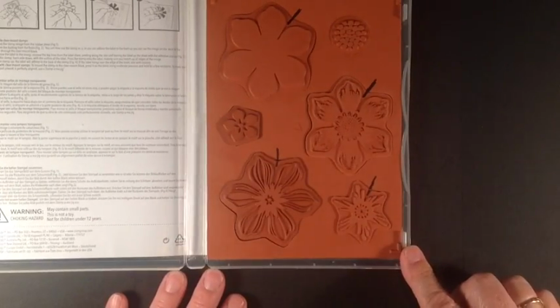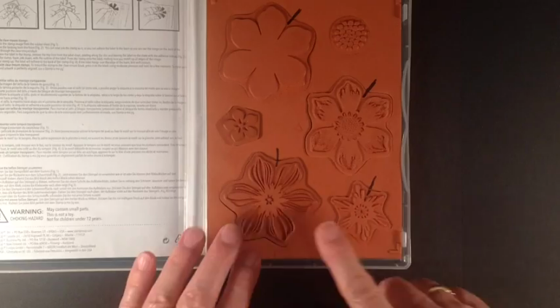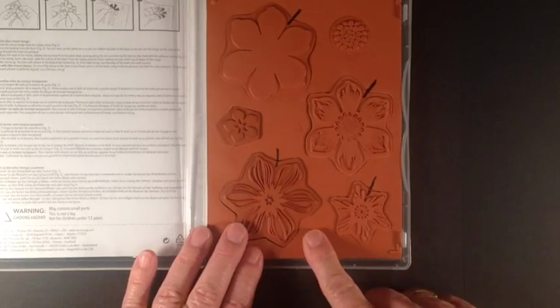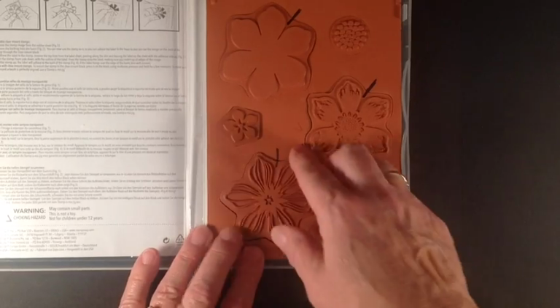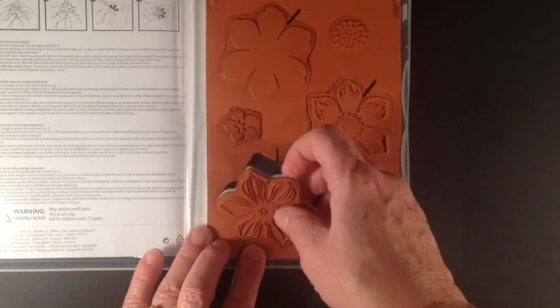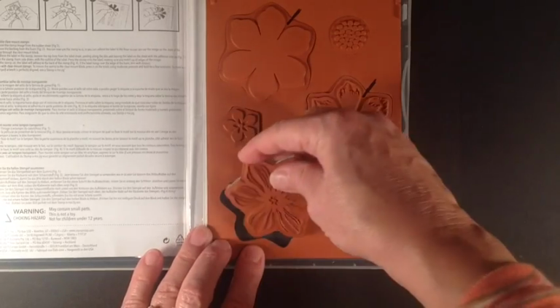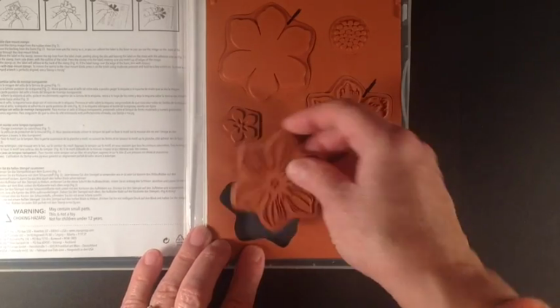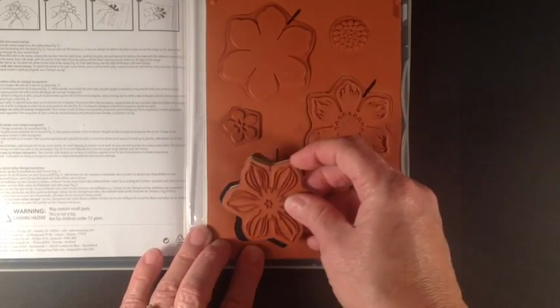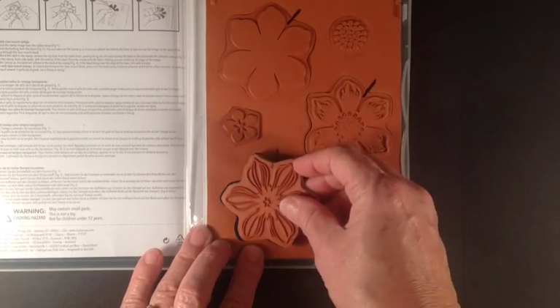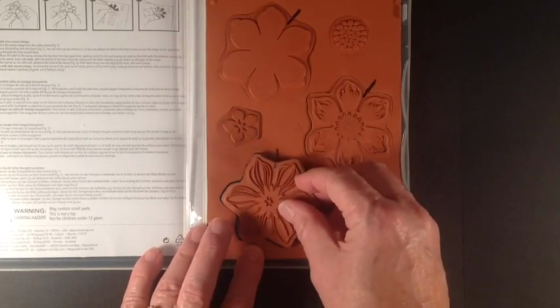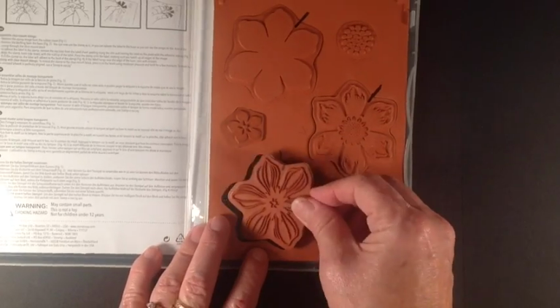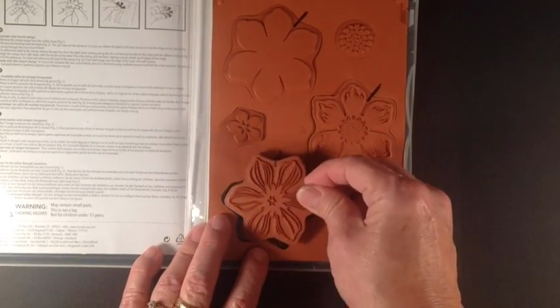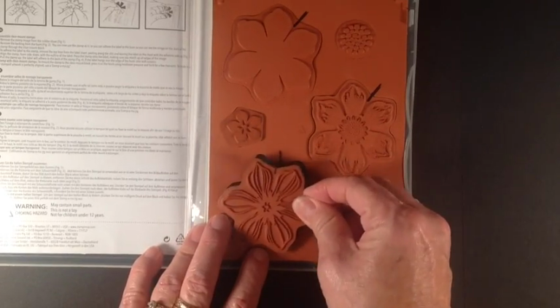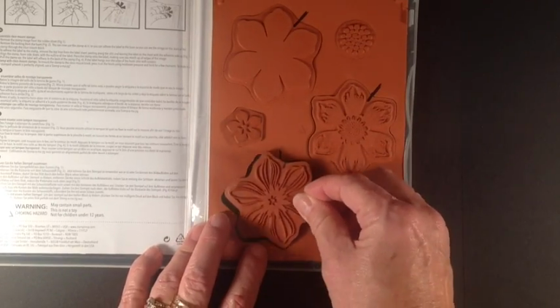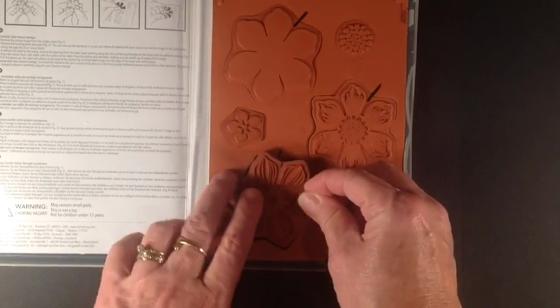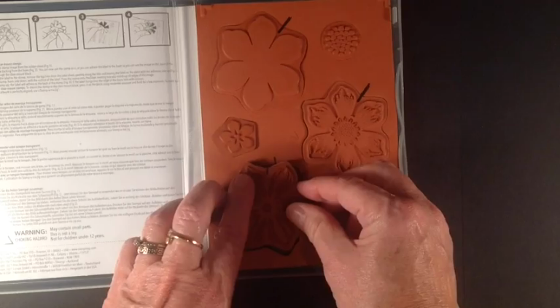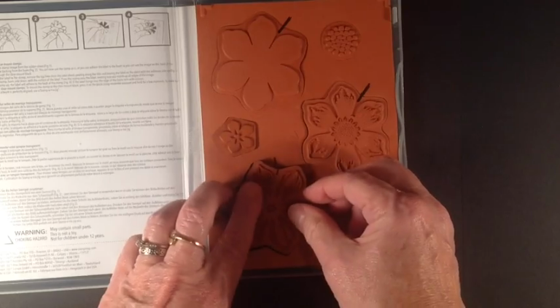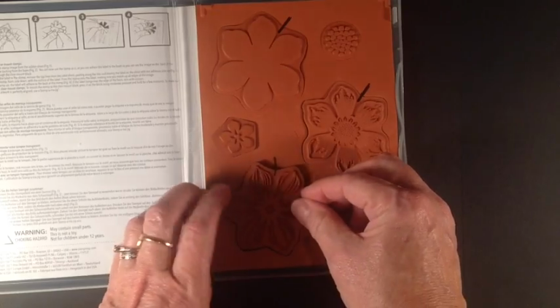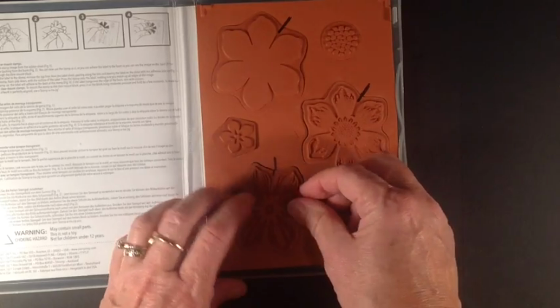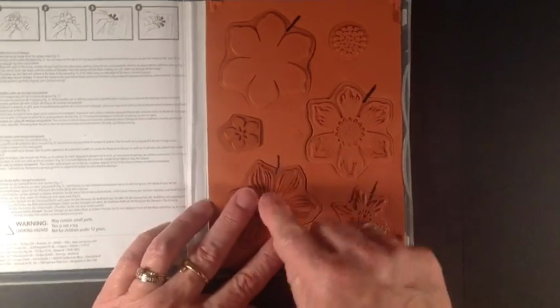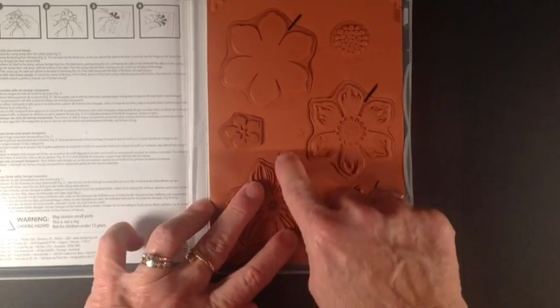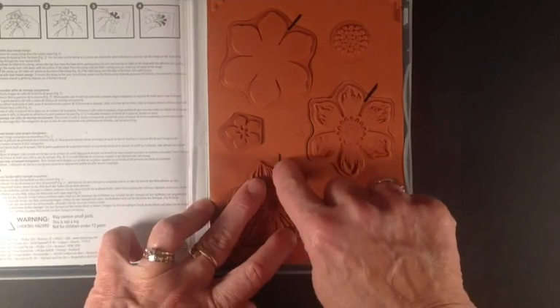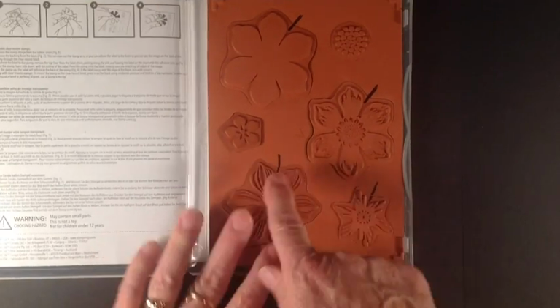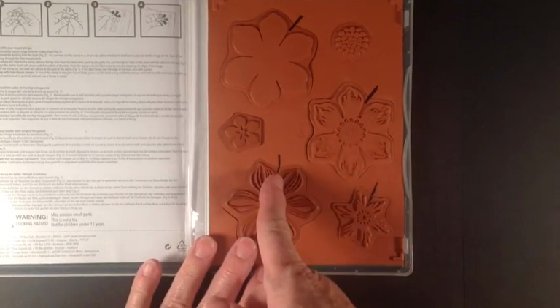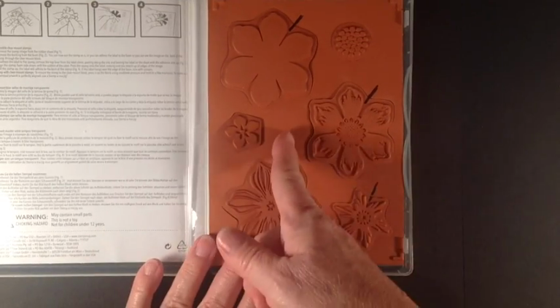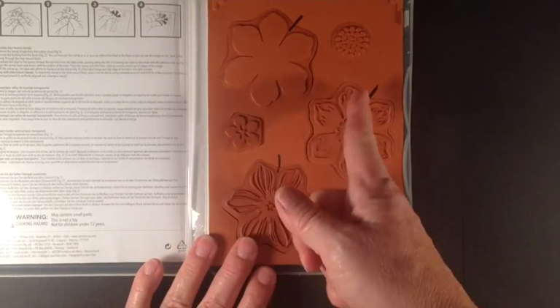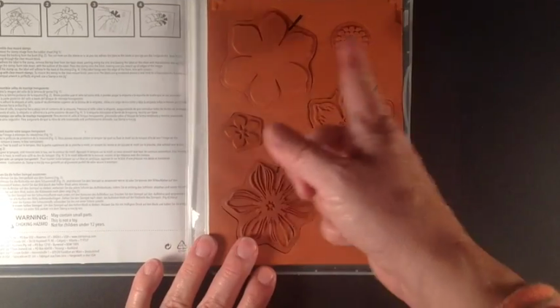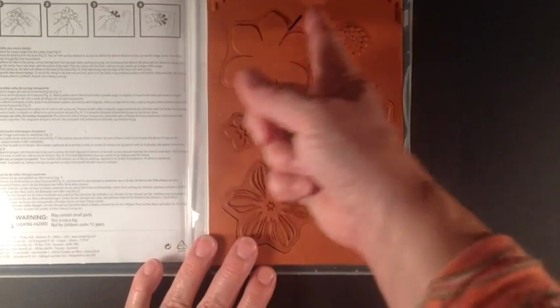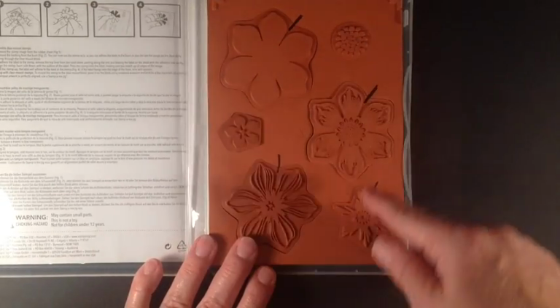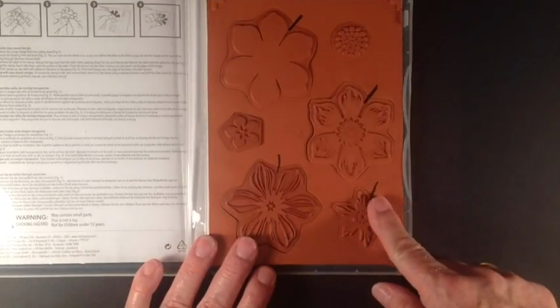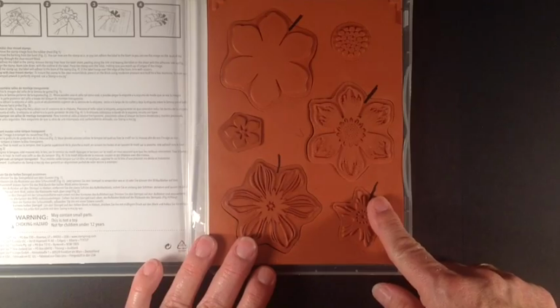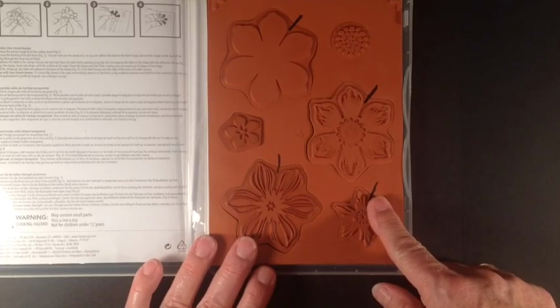For this one there's such a similar shape that to save time I've just made a little permanent marker mark with the Sharpie showing me which way they go in the stamp set.